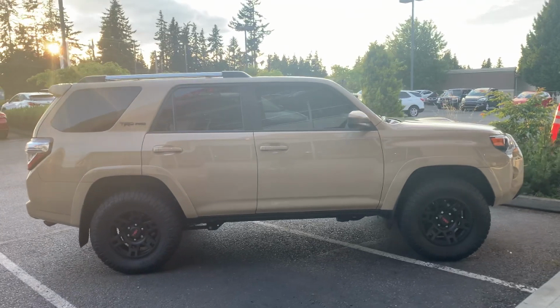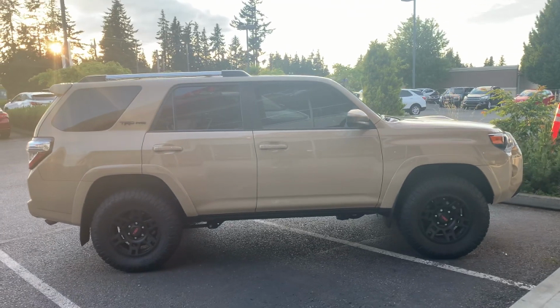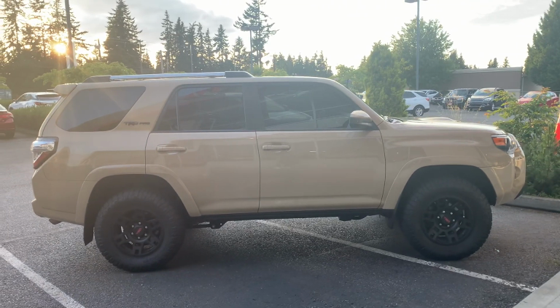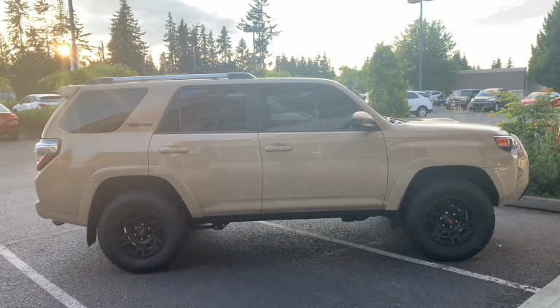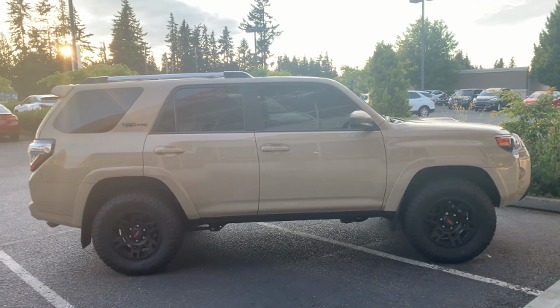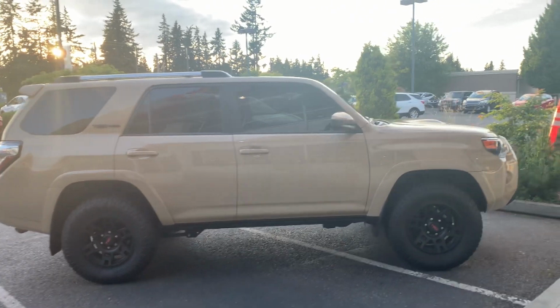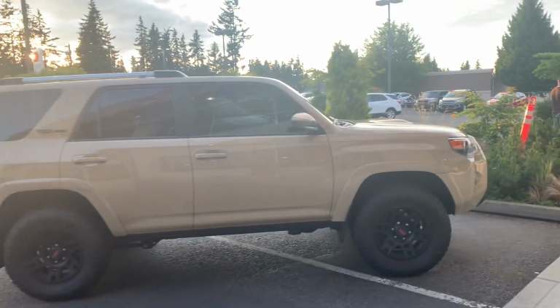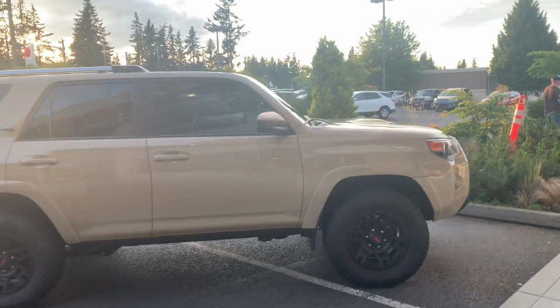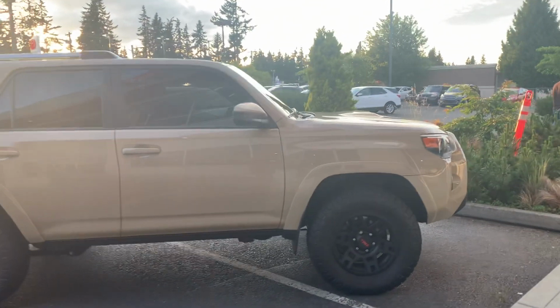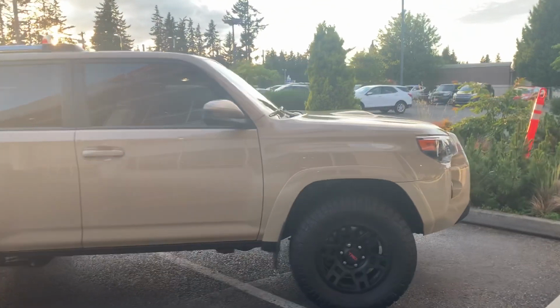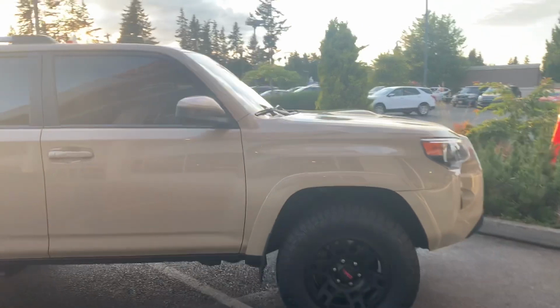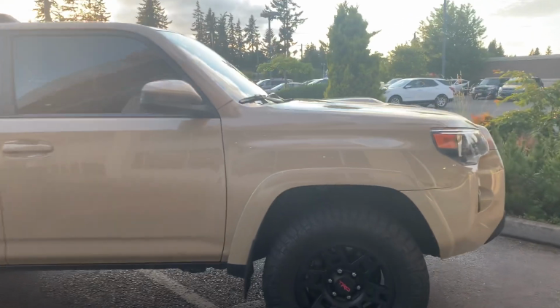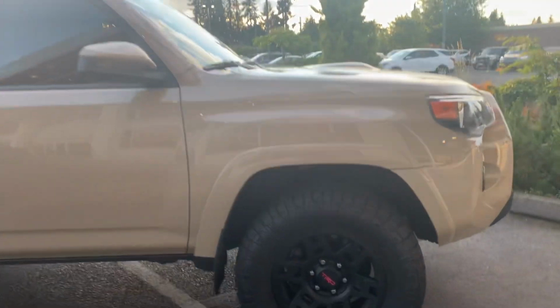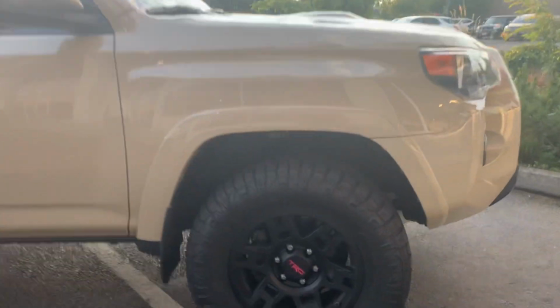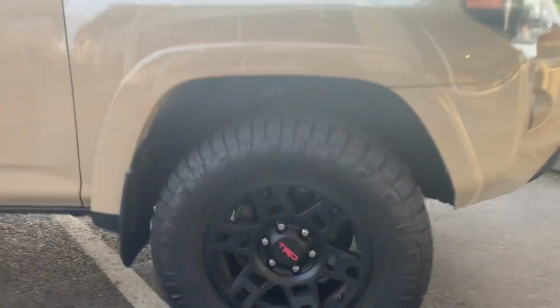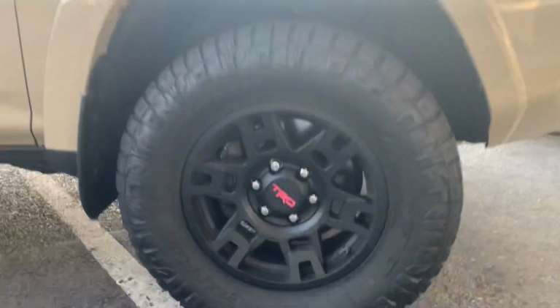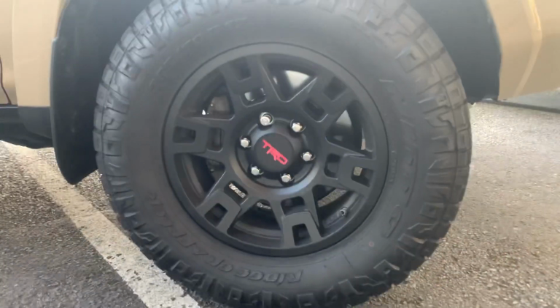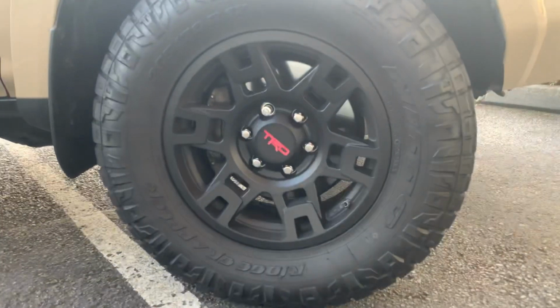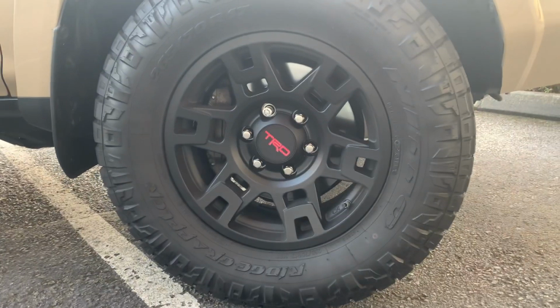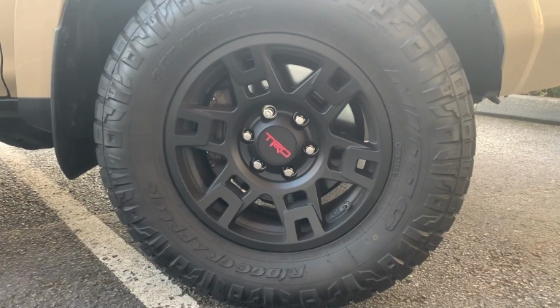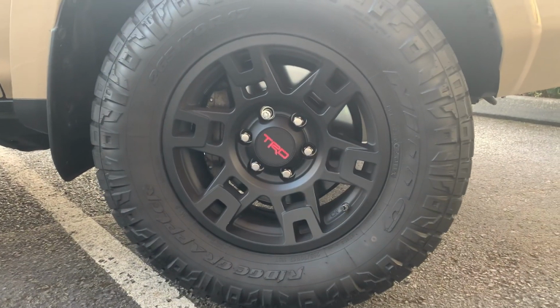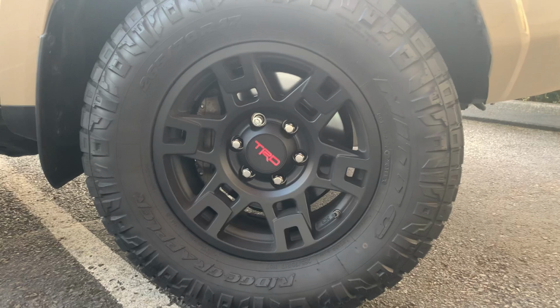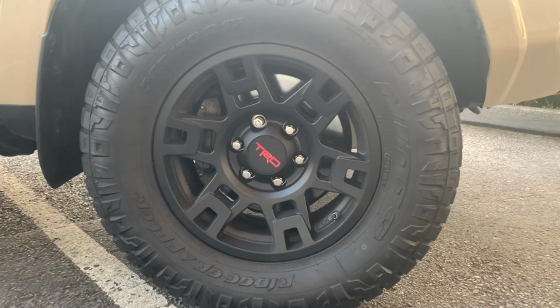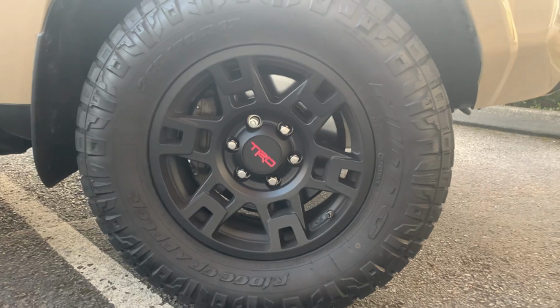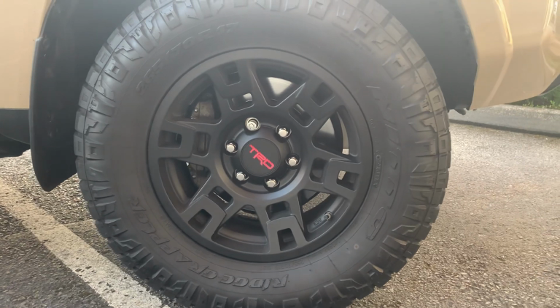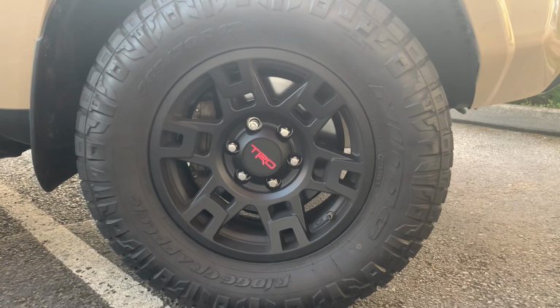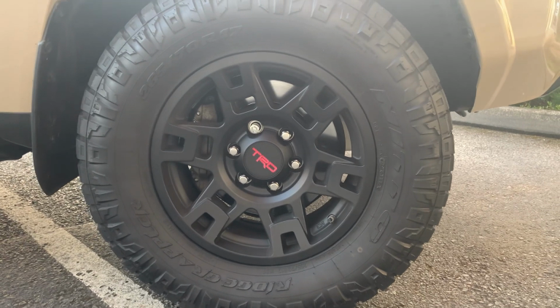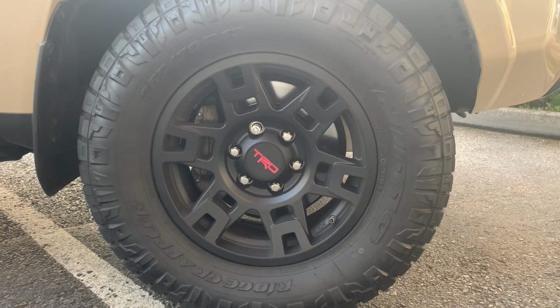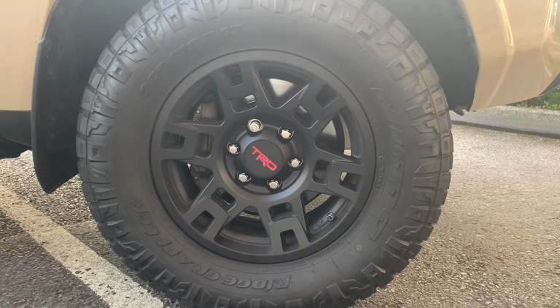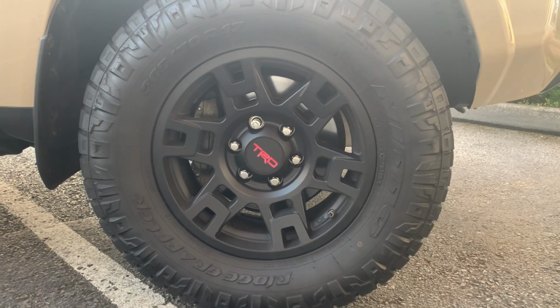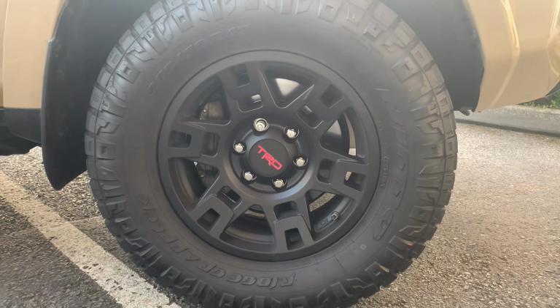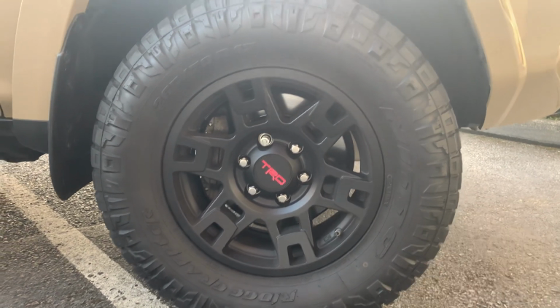Looks like he has some Nitto Ridge Grapplers on it — they're 265/70/17s.